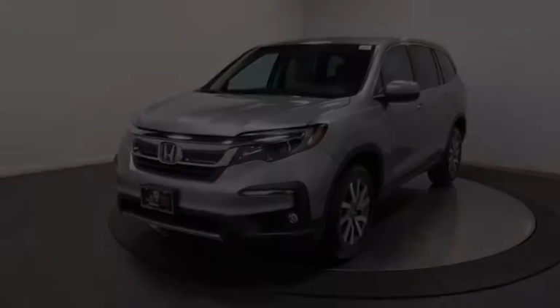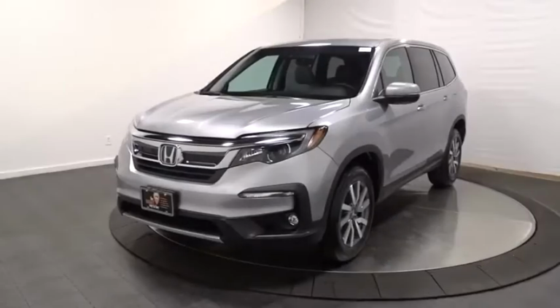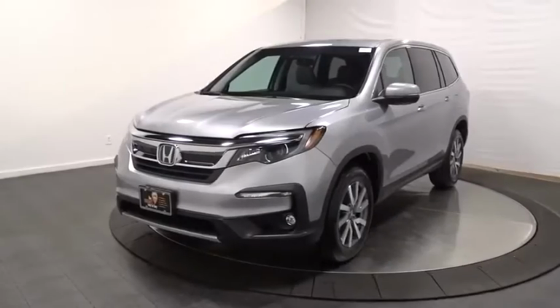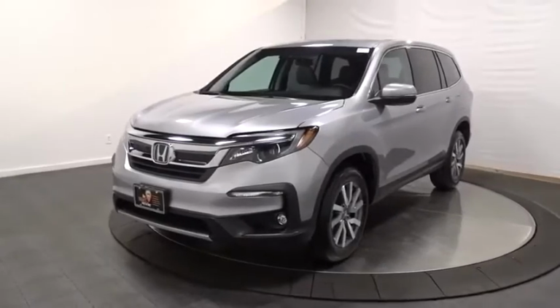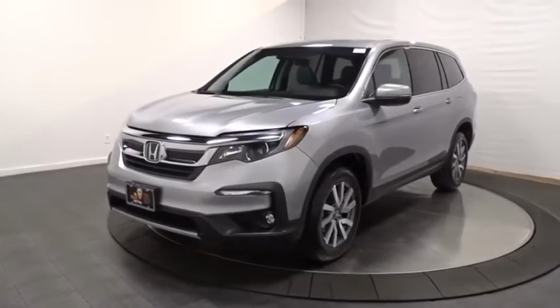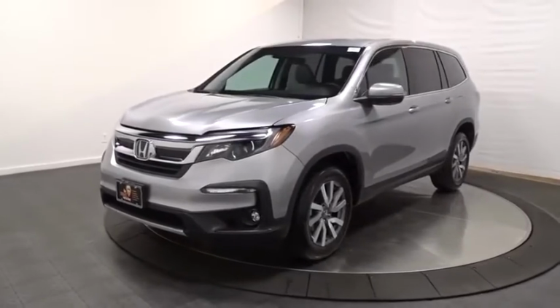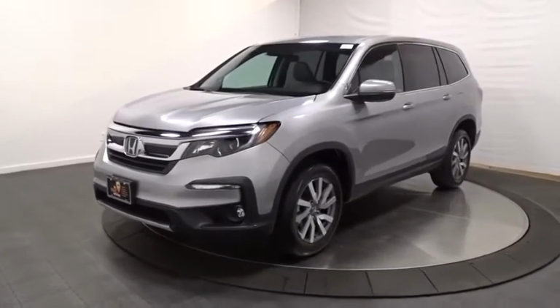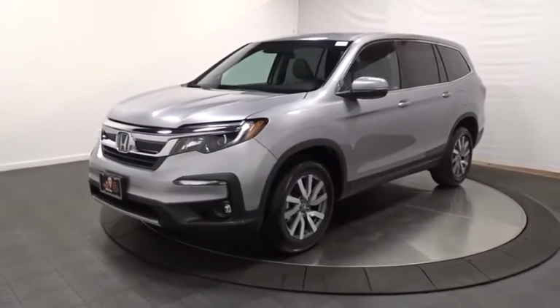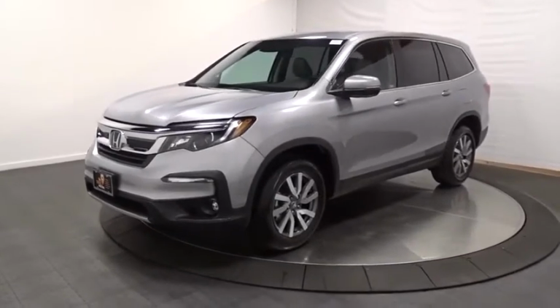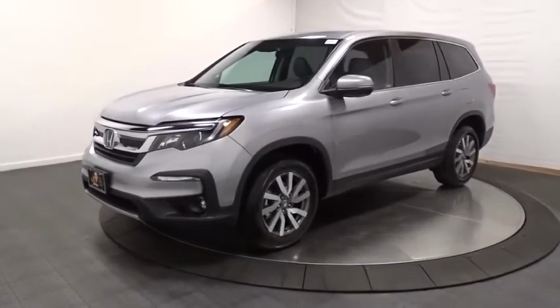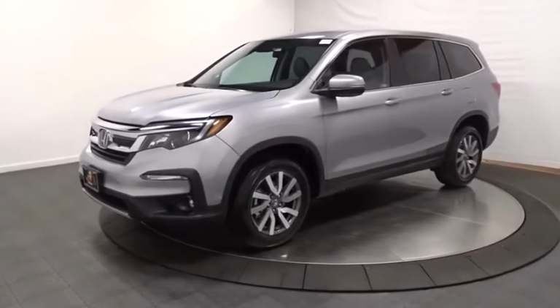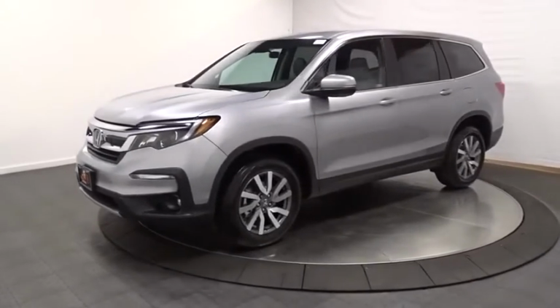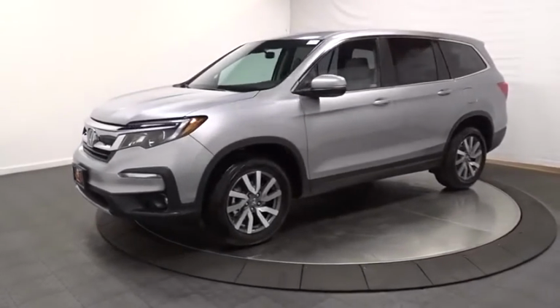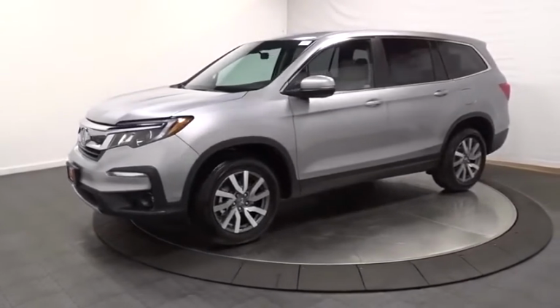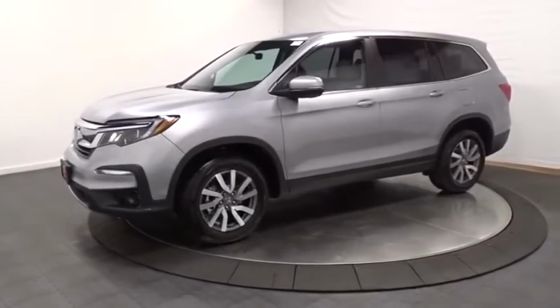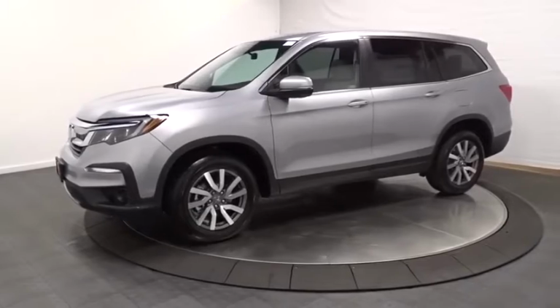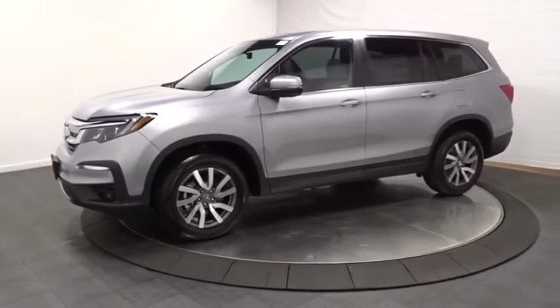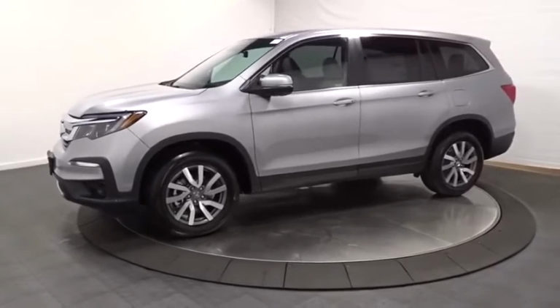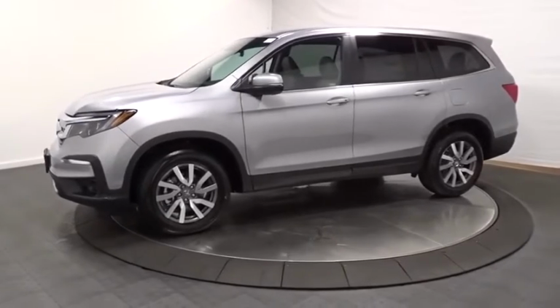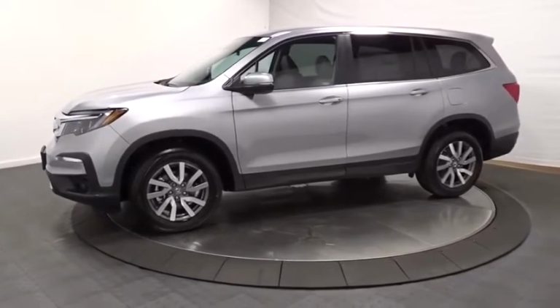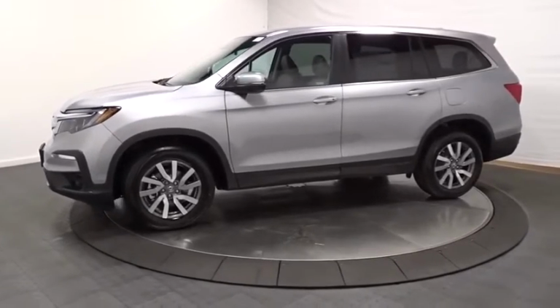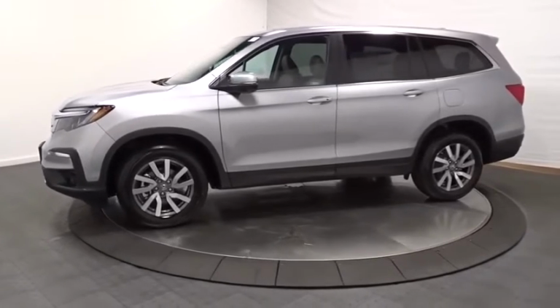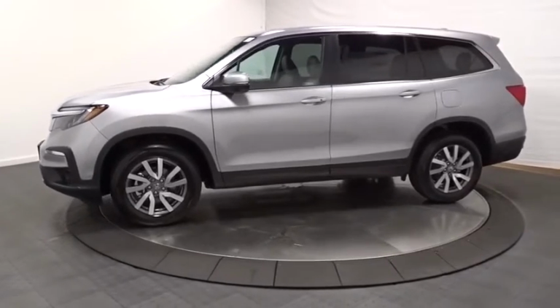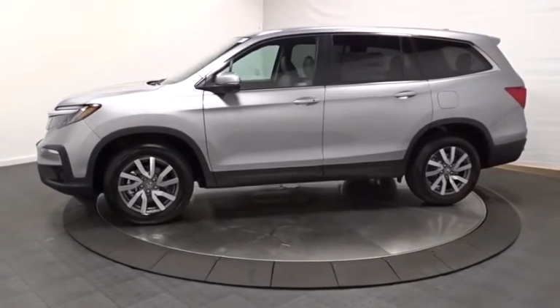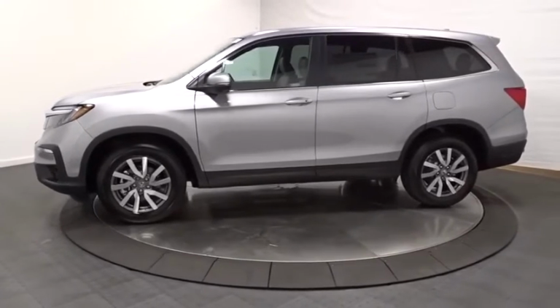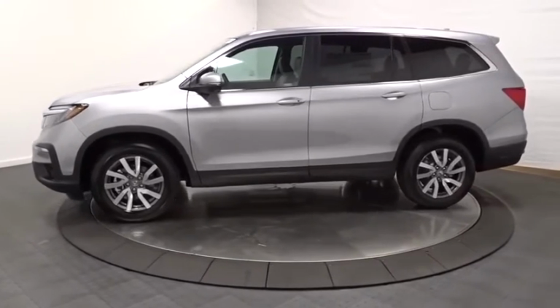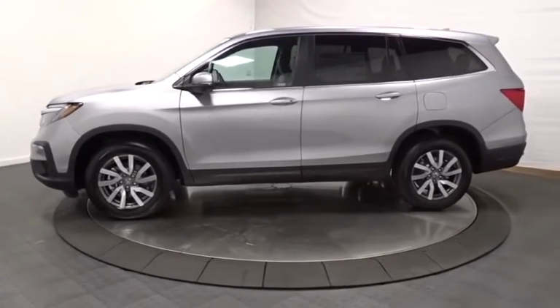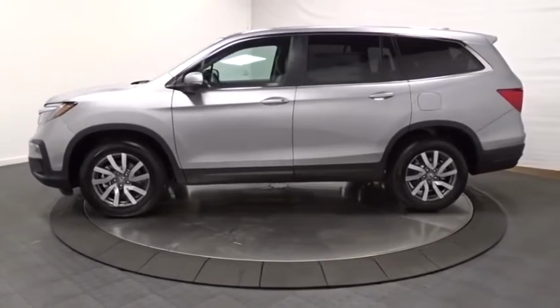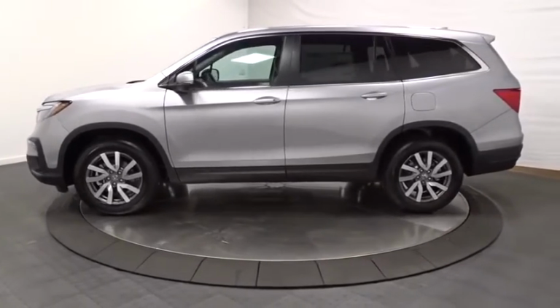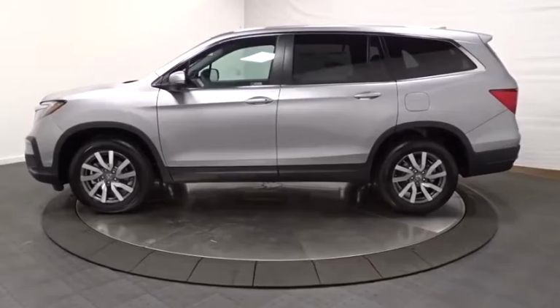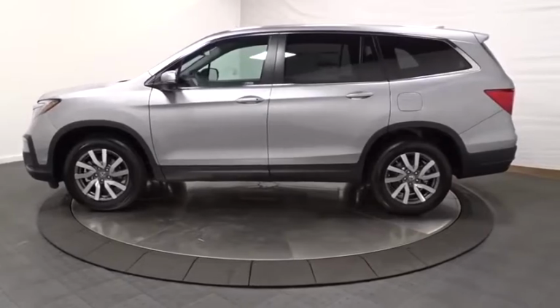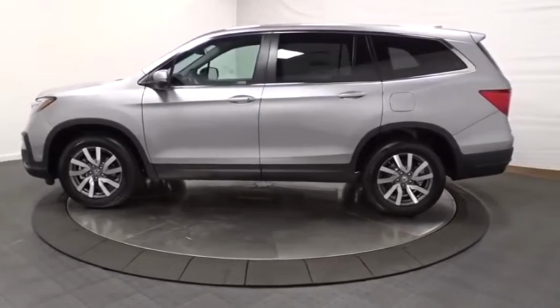Take a ride in the 2020 Honda Pilot. Optimal utility. Indulgent interior. Powerful performer. You'll be ready for almost anything in the Honda Pilot.